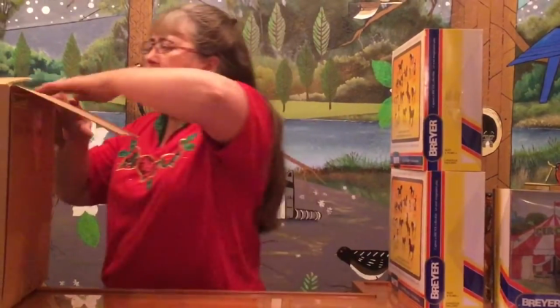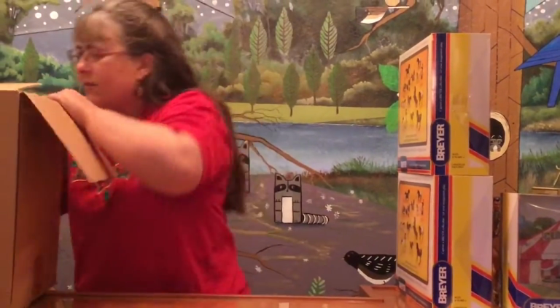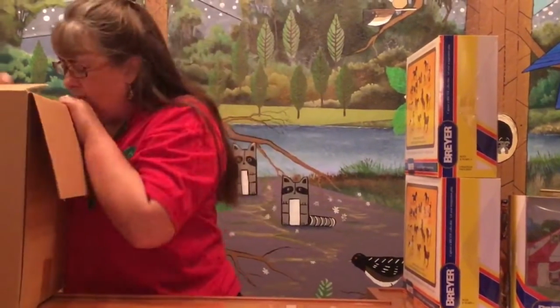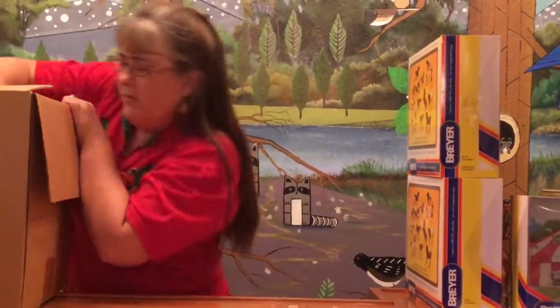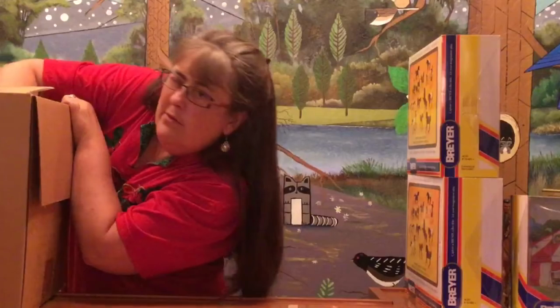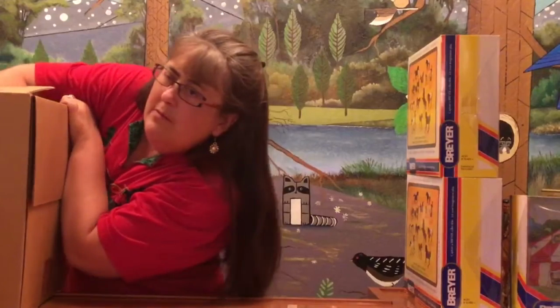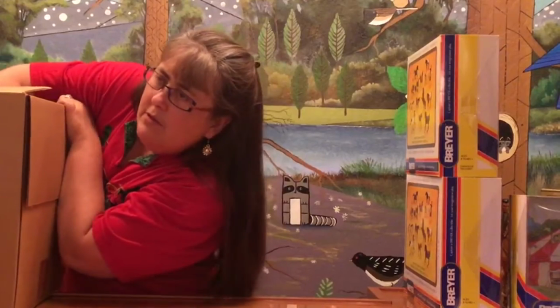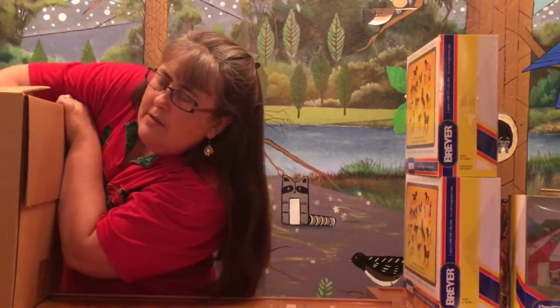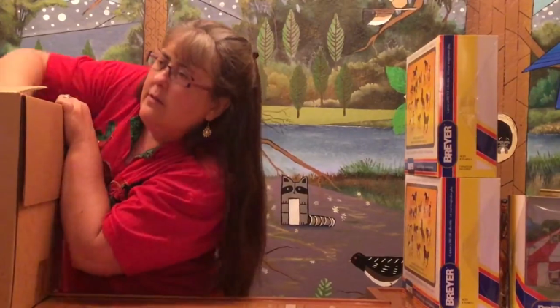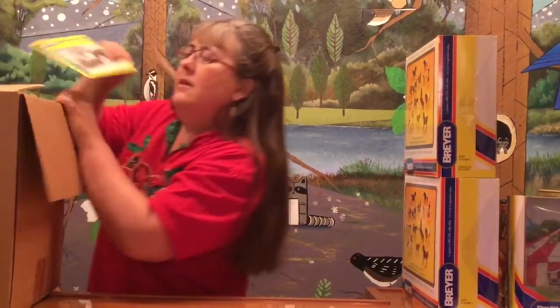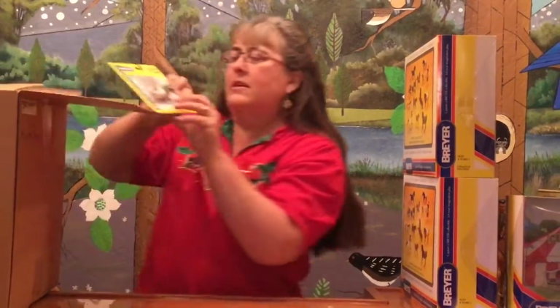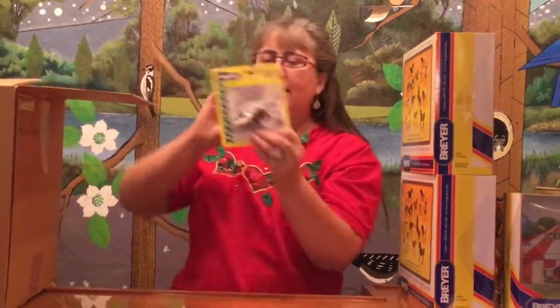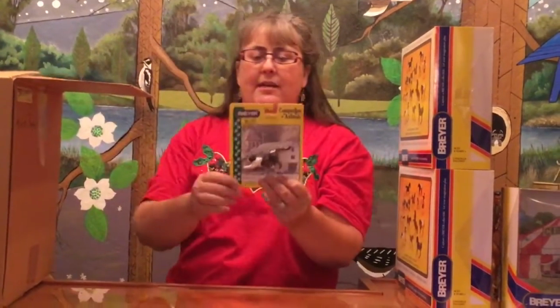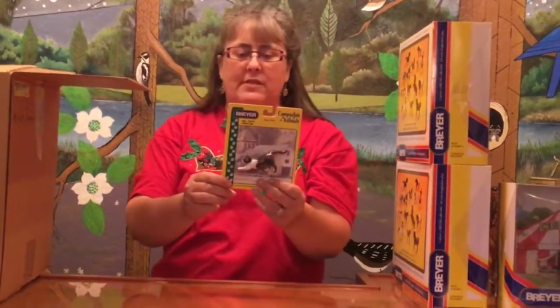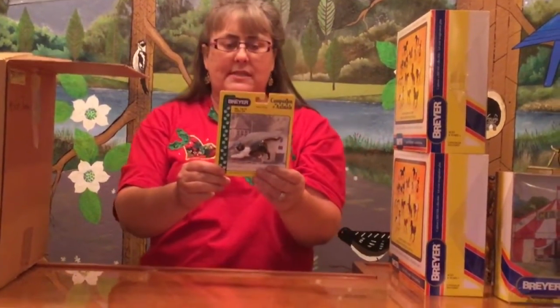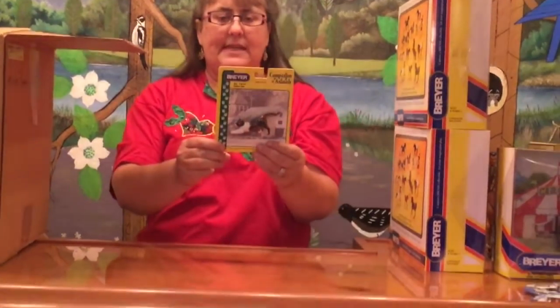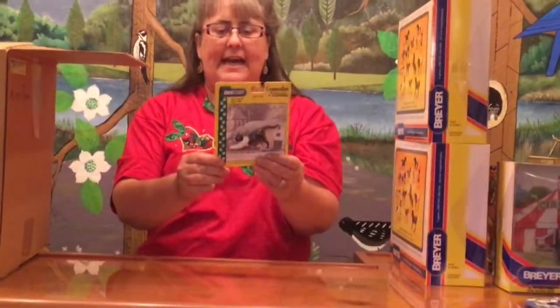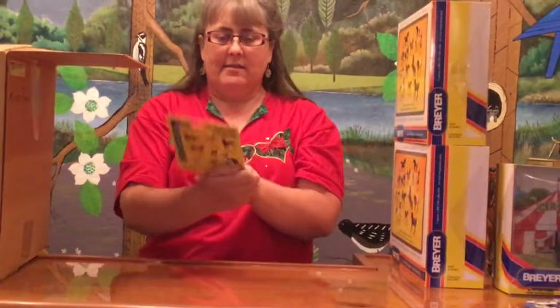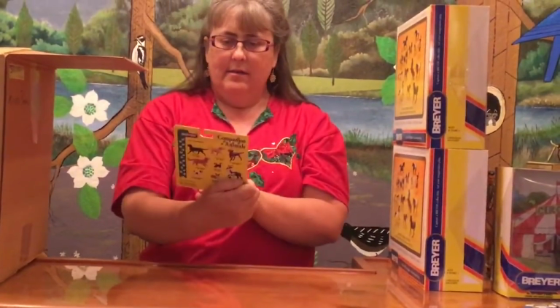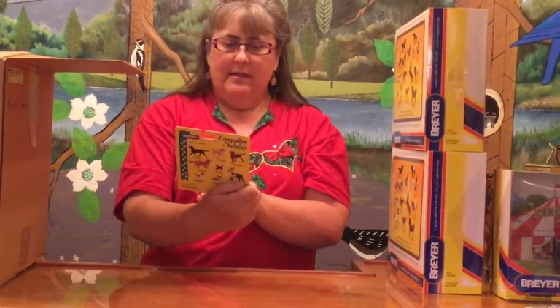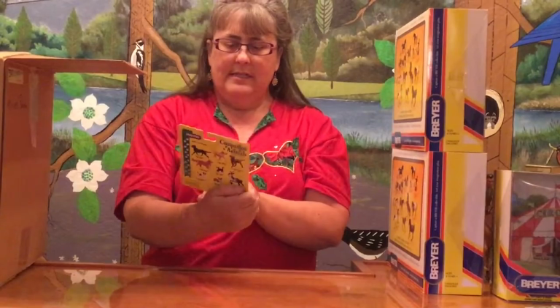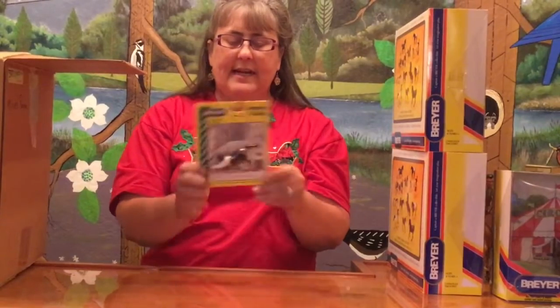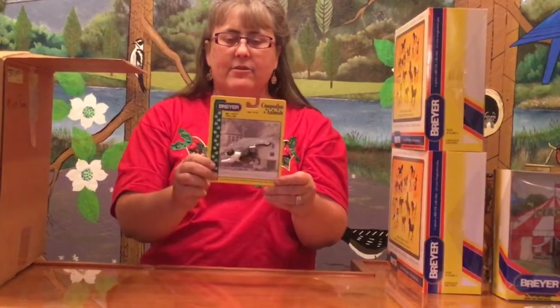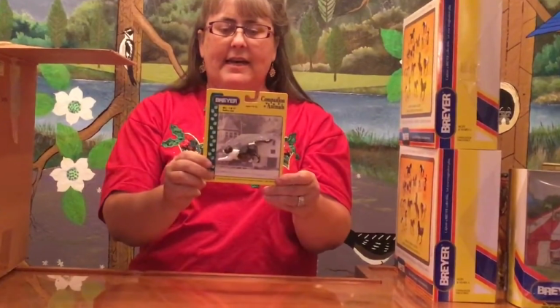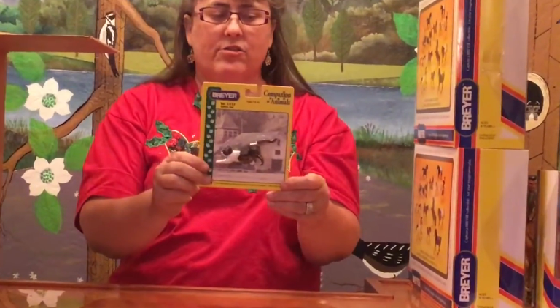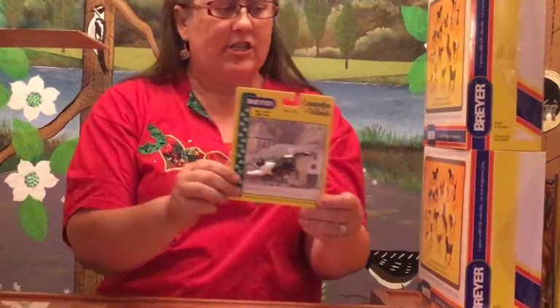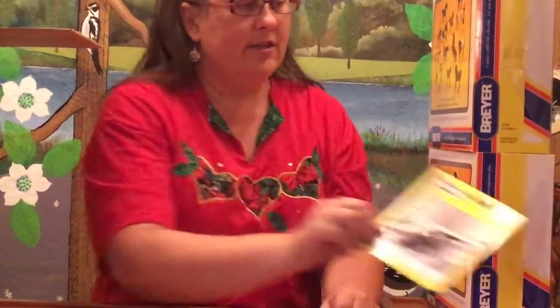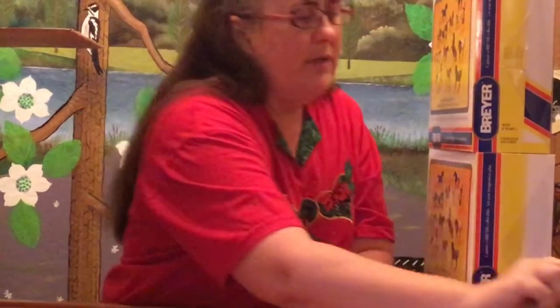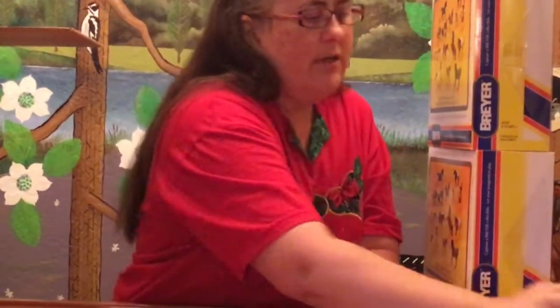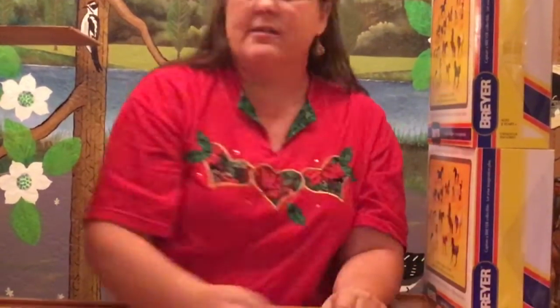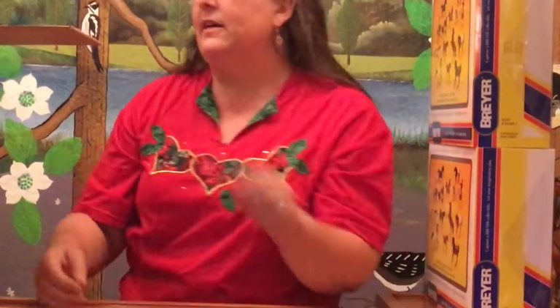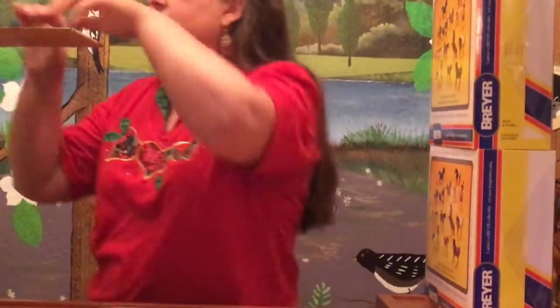We have one more of the companion animals. This is the cat — it is the calico cat stretching, to go with our dogs that we got earlier.